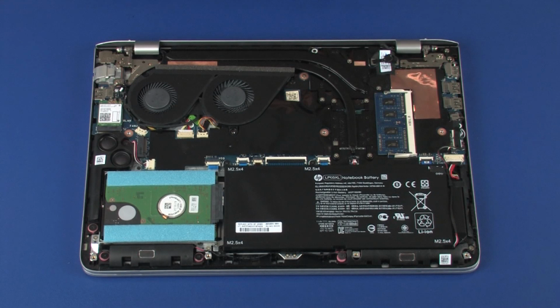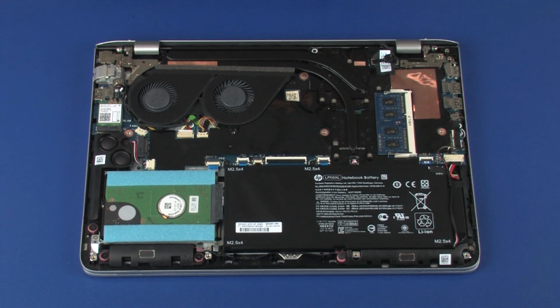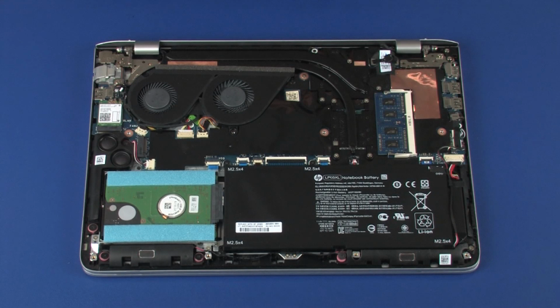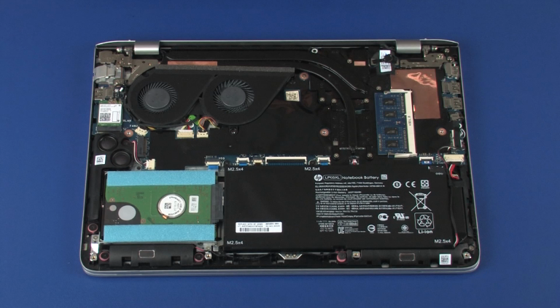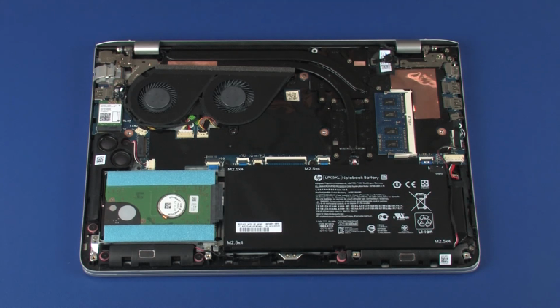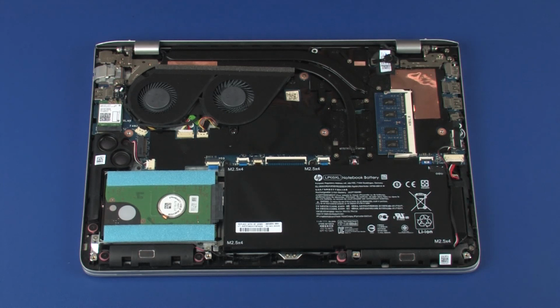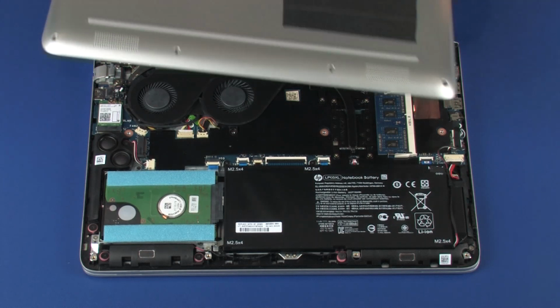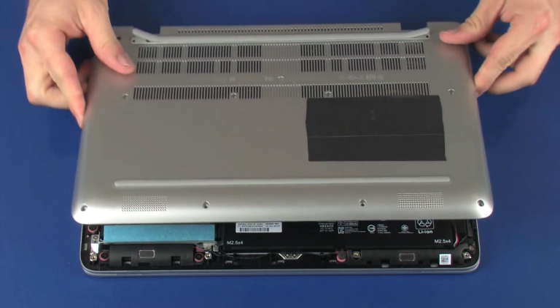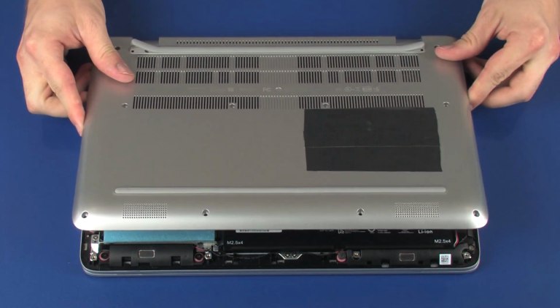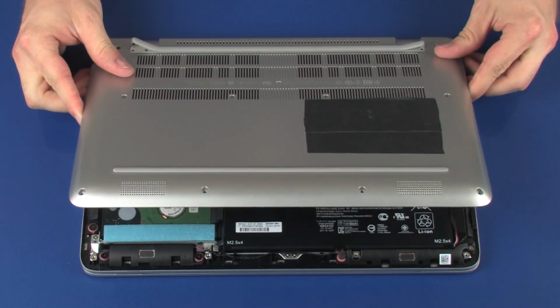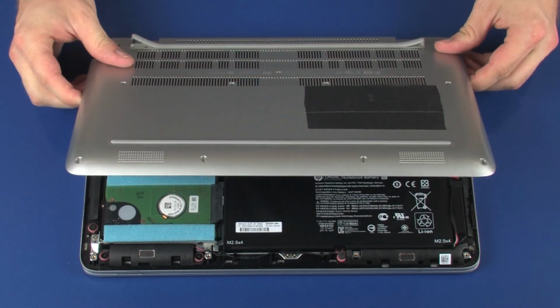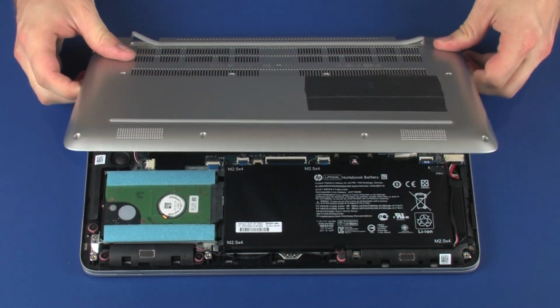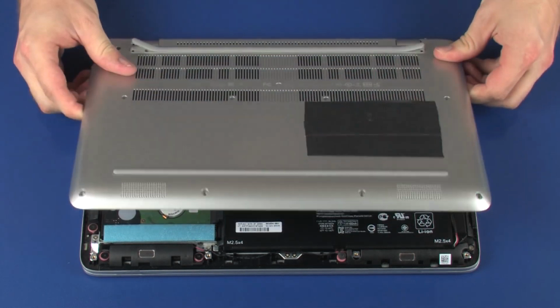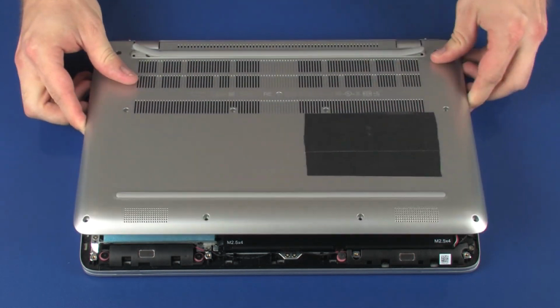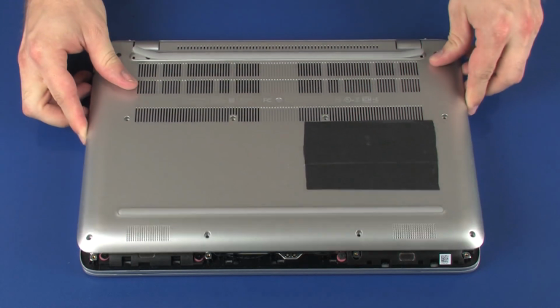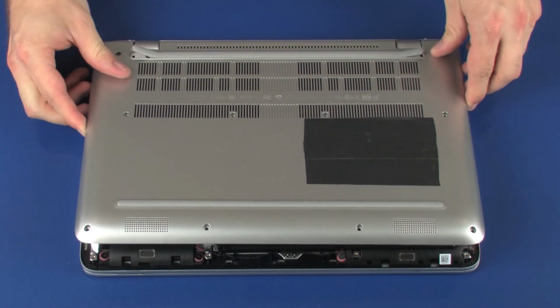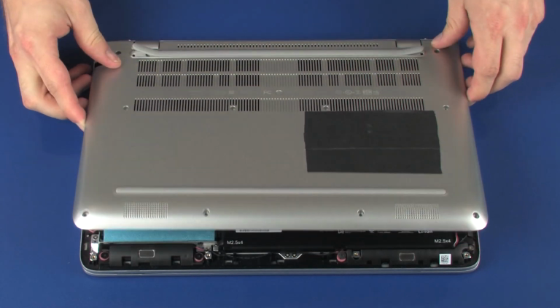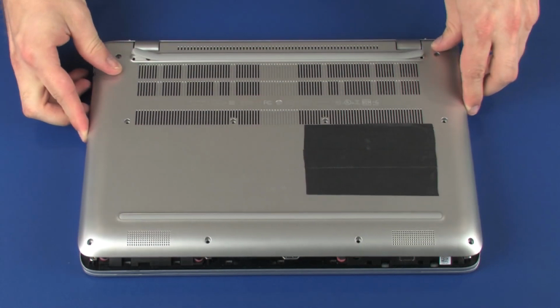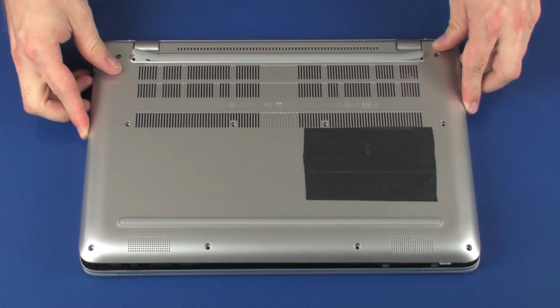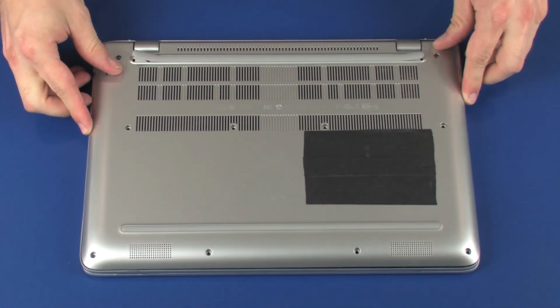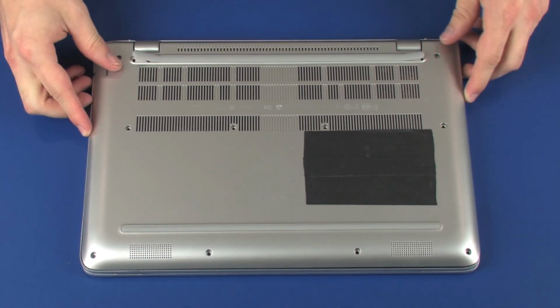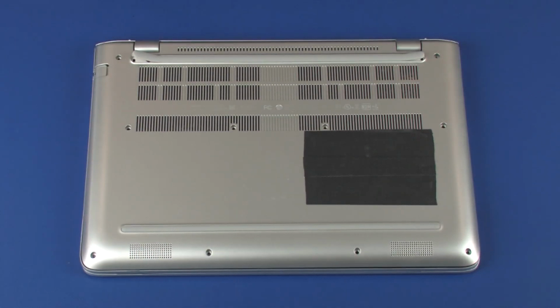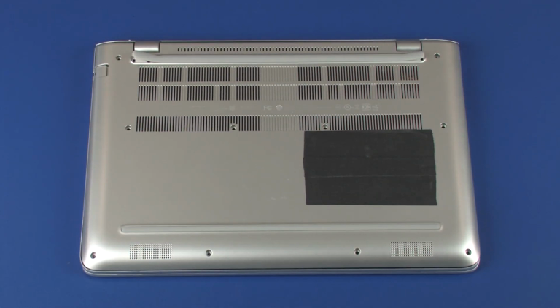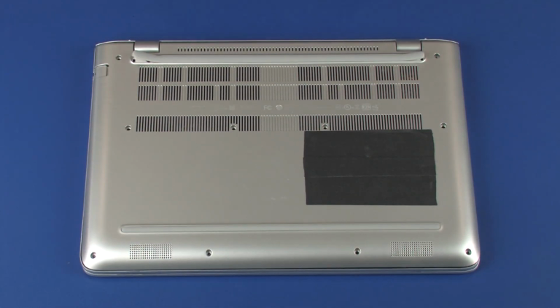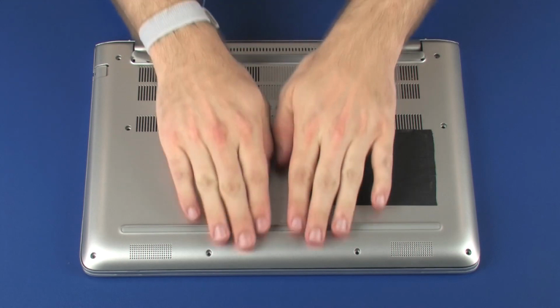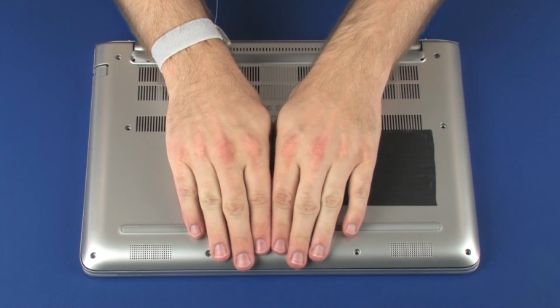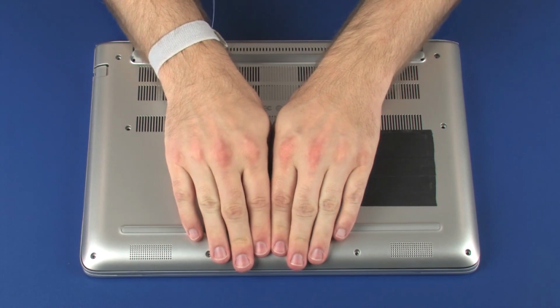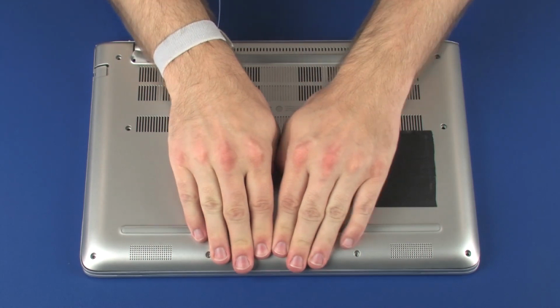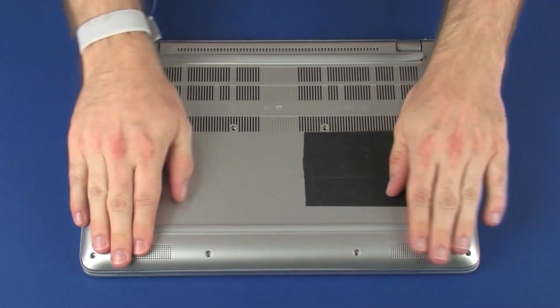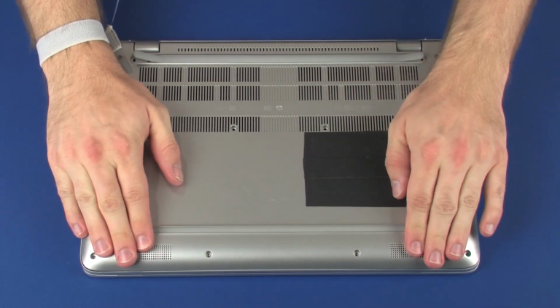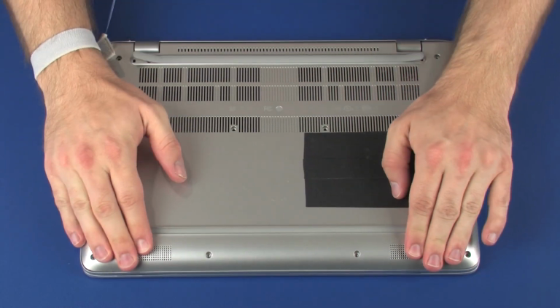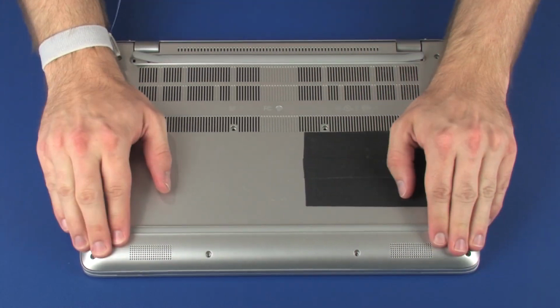Replacement. Place the base enclosure into position on the top cover. Apply pressure to the edges of the base enclosure to snap it into place.